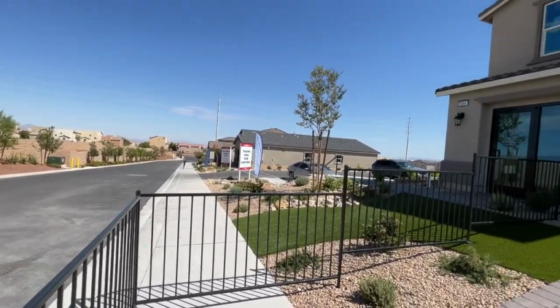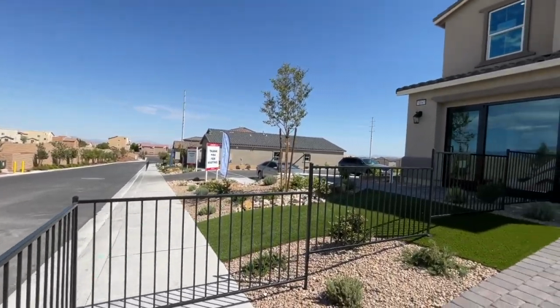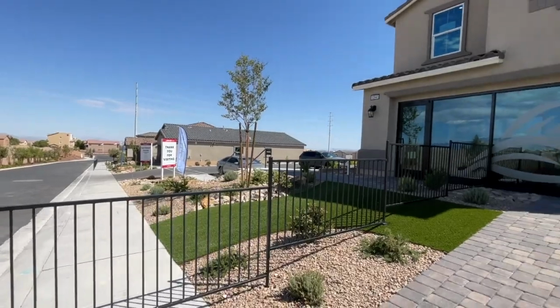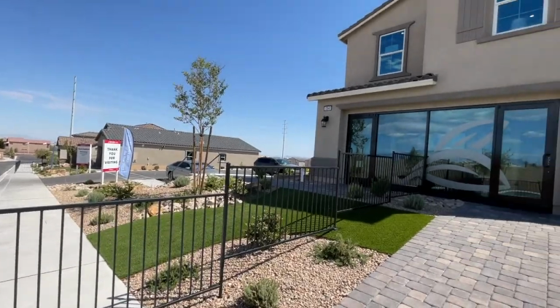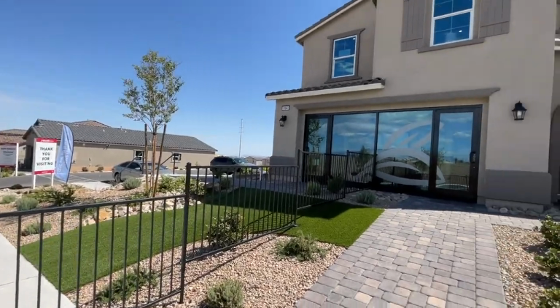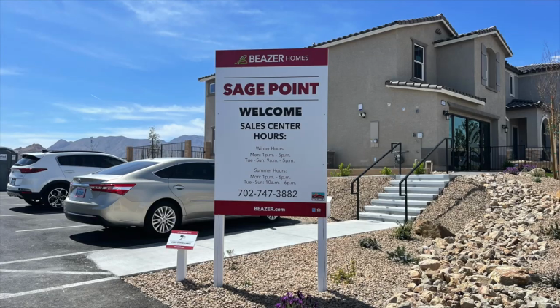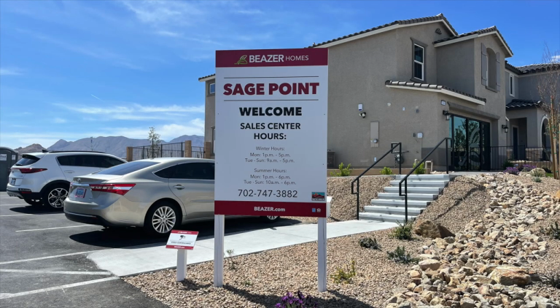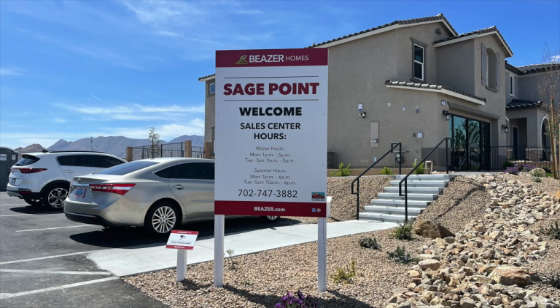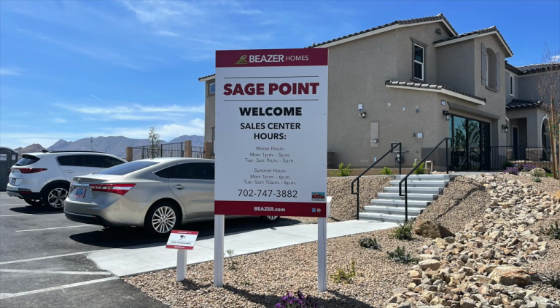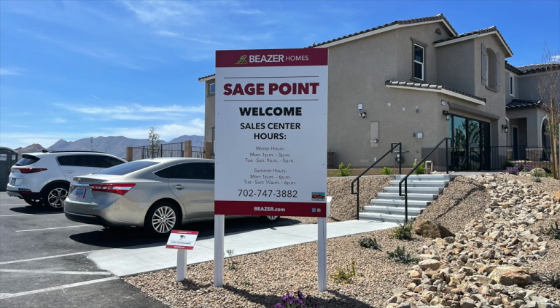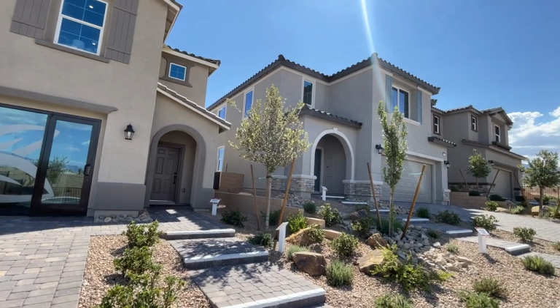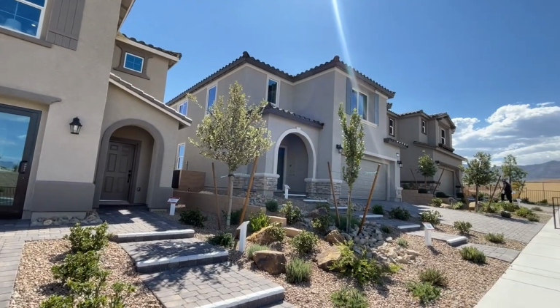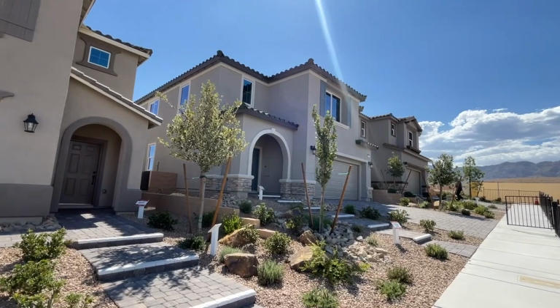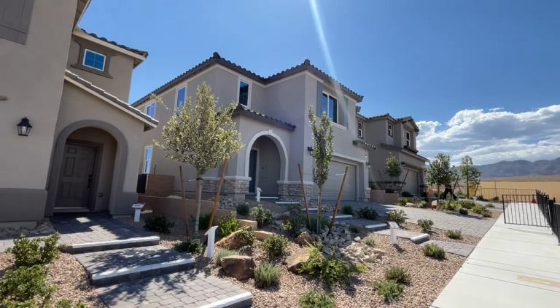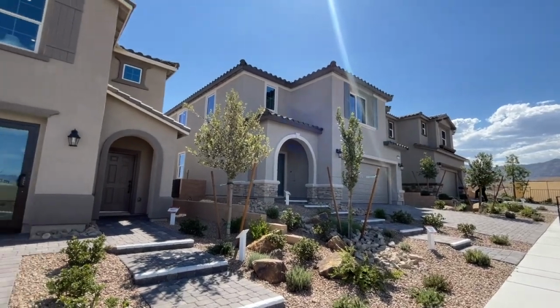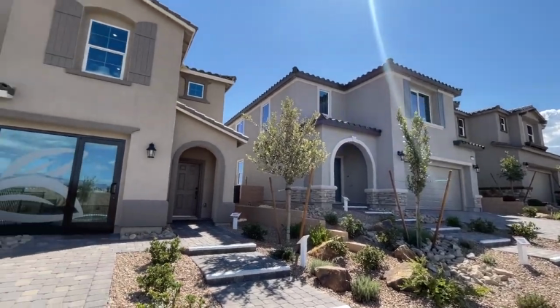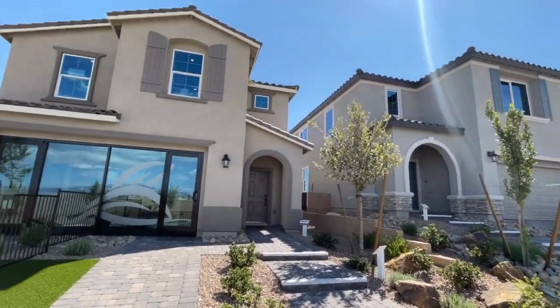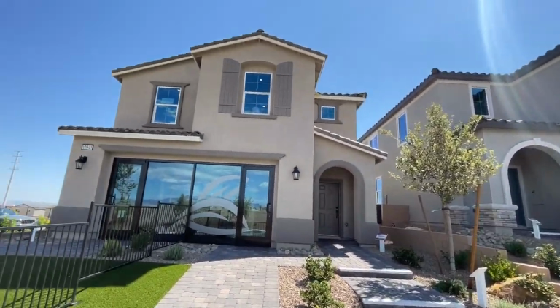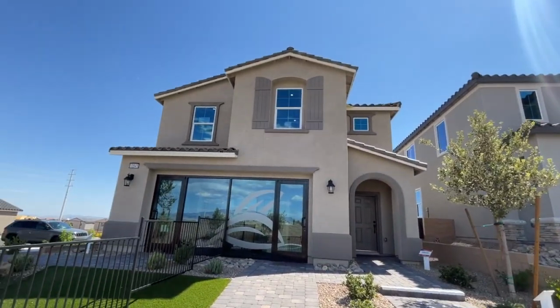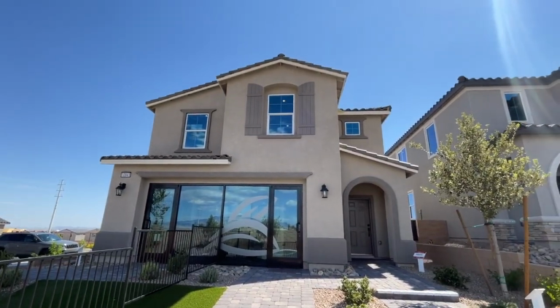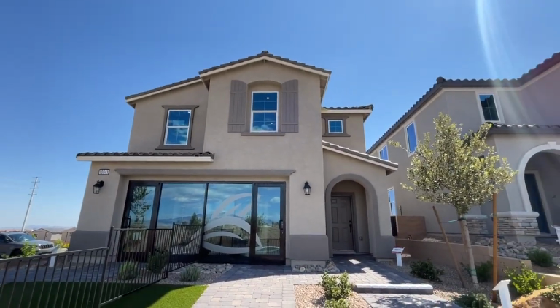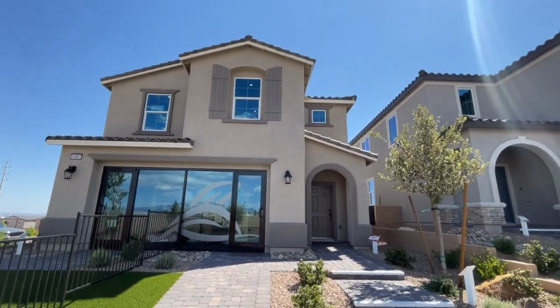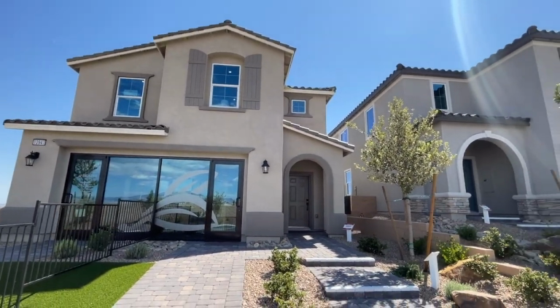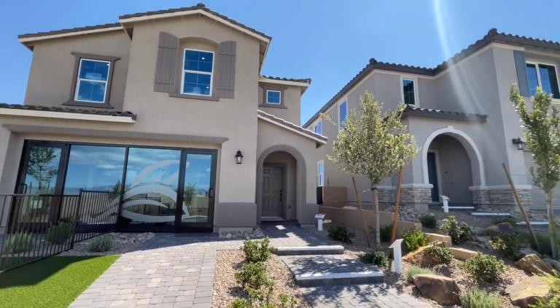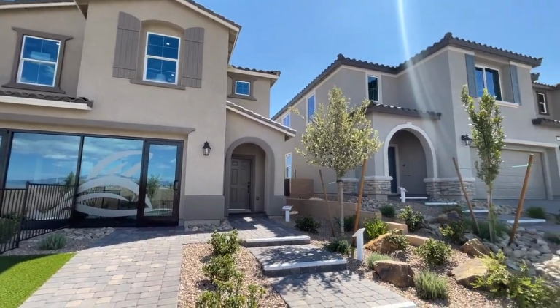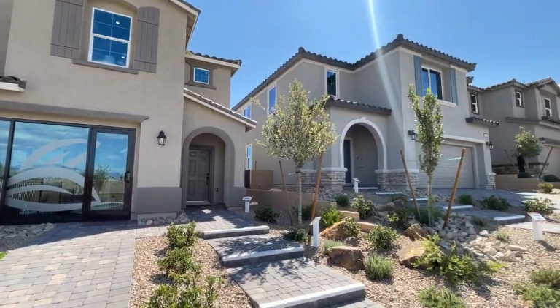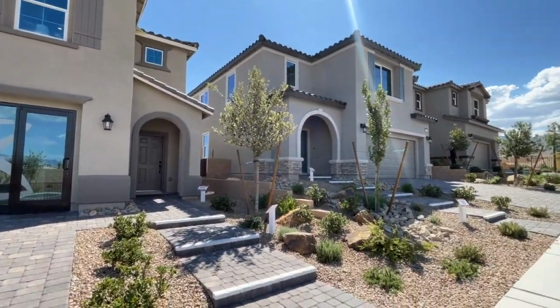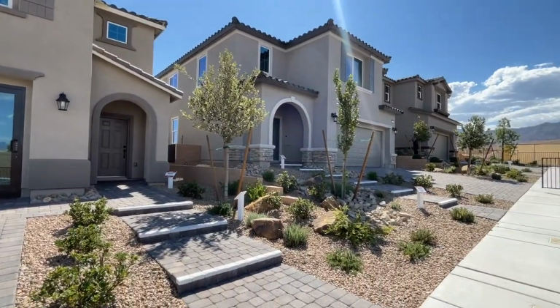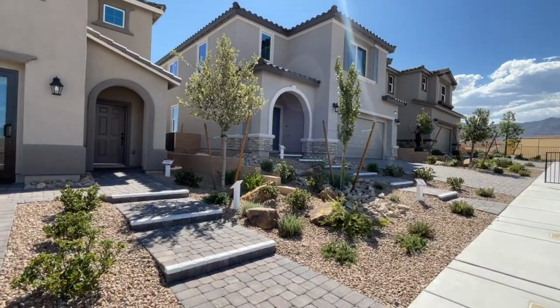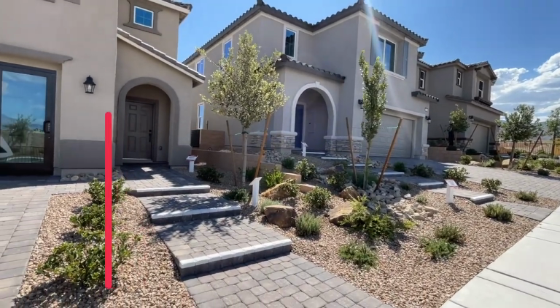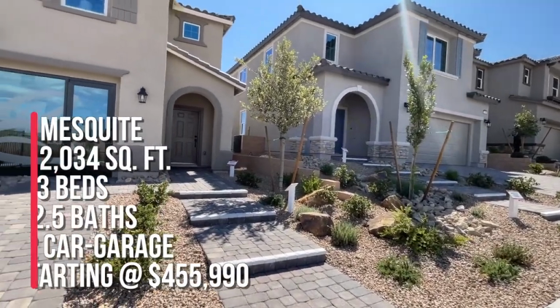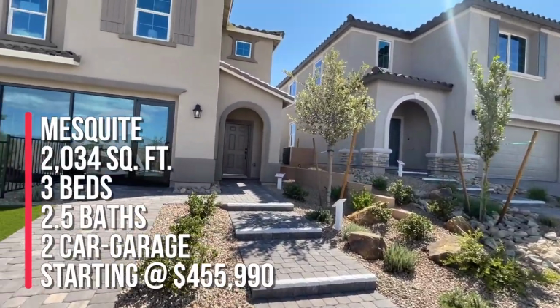This is Beezer. We're taking a tour of Sage Point, and they have four models to choose from, but three are only on display and they're all two-story floor plans. I'm looking at the Mesquite model right here.